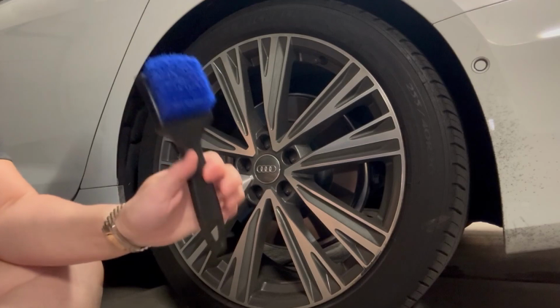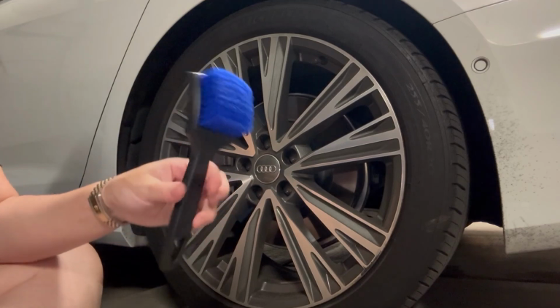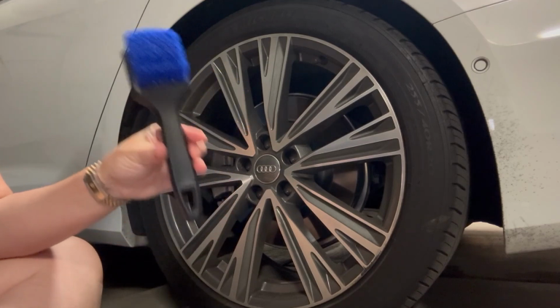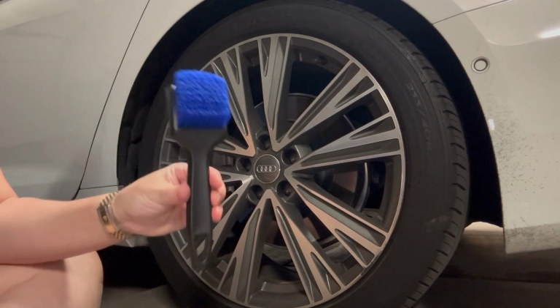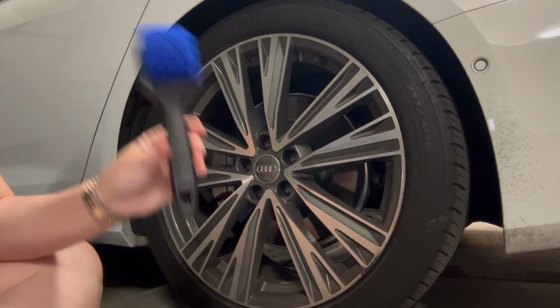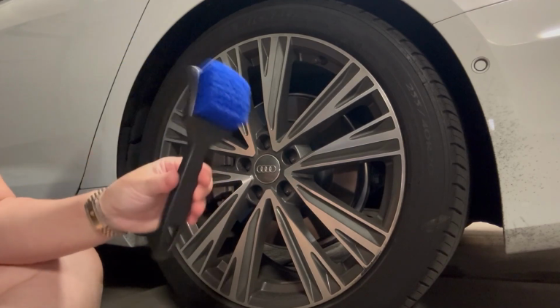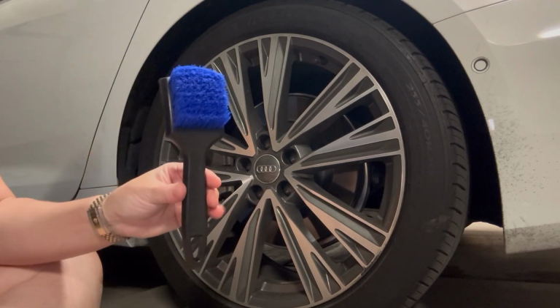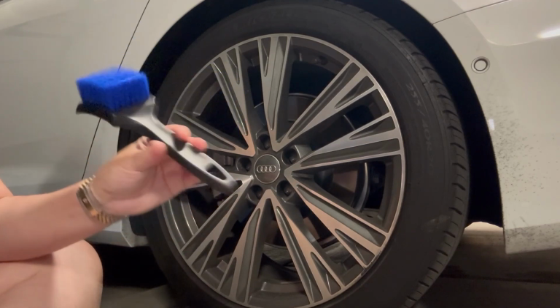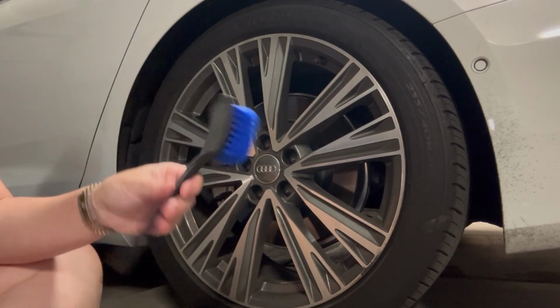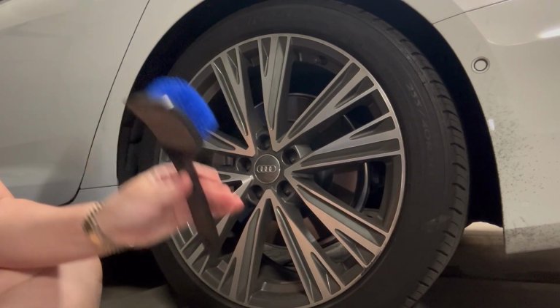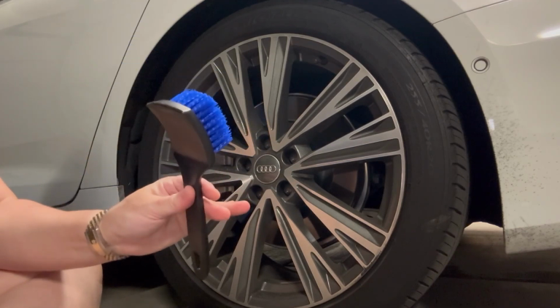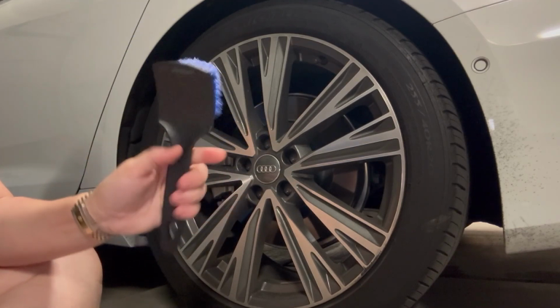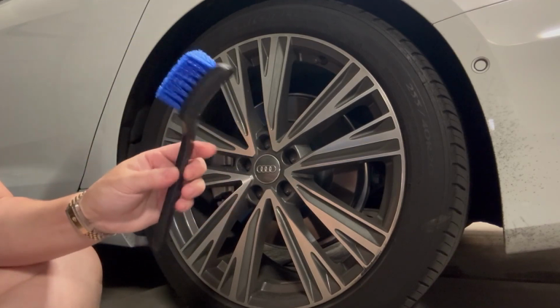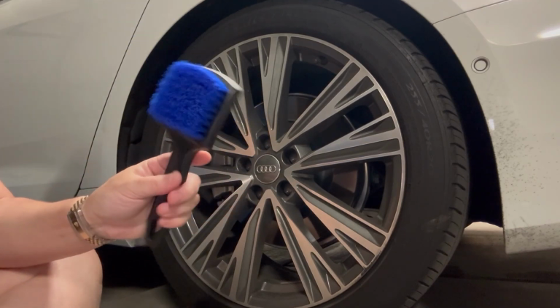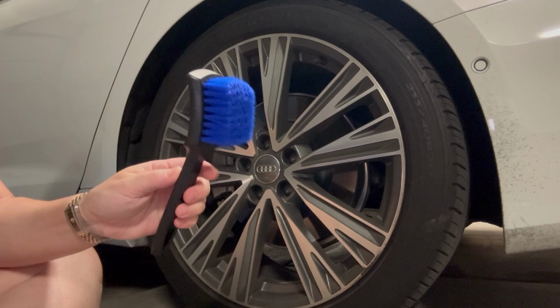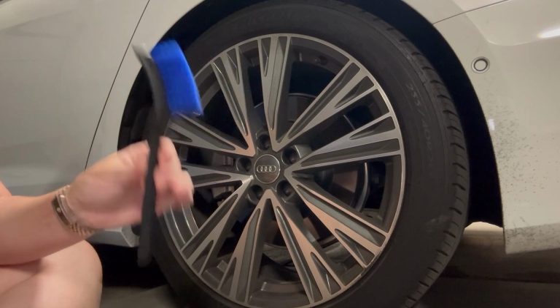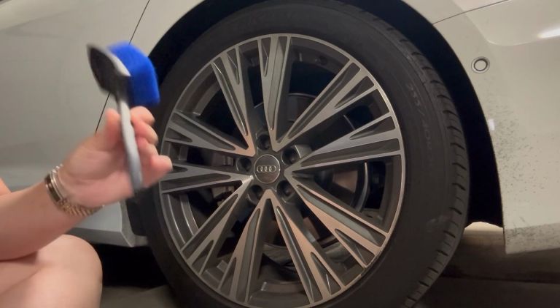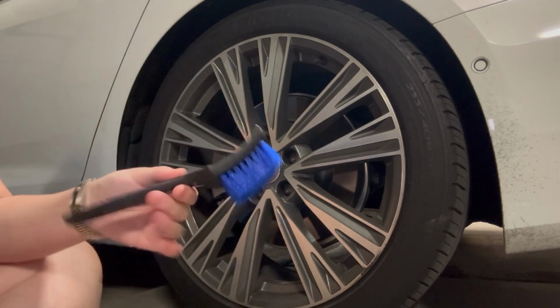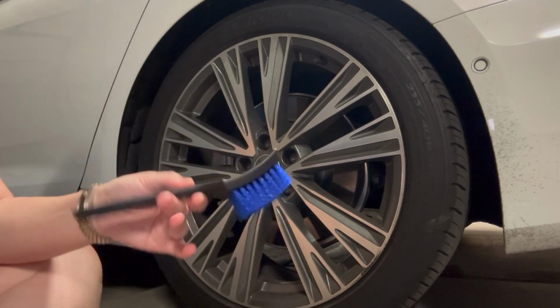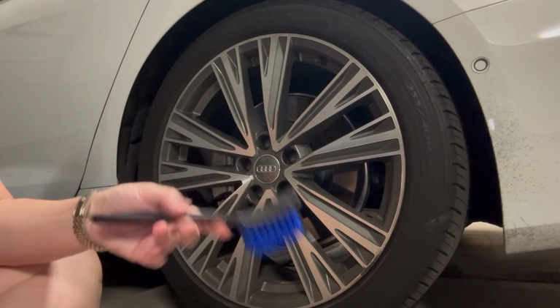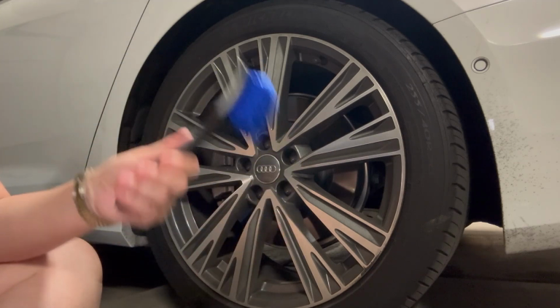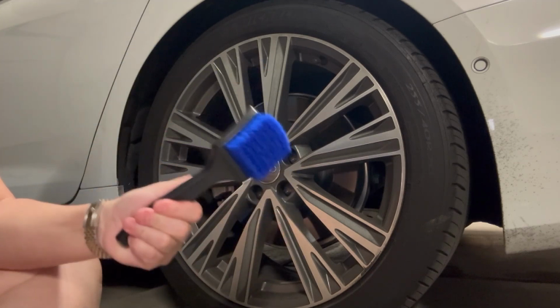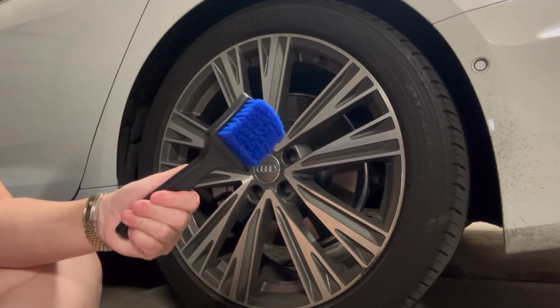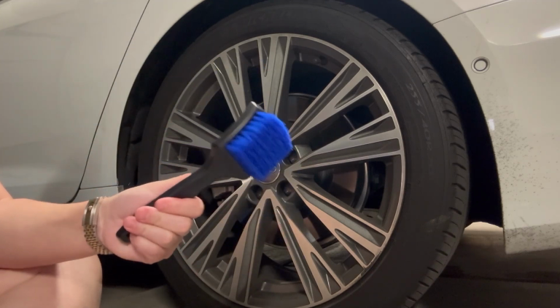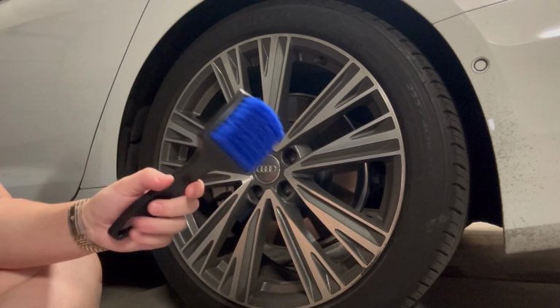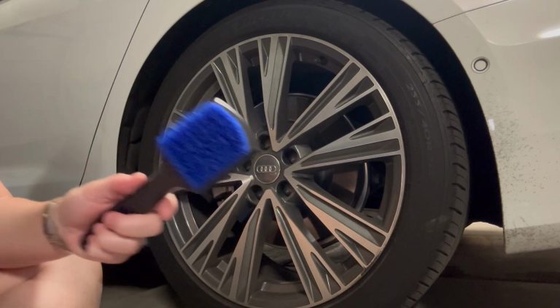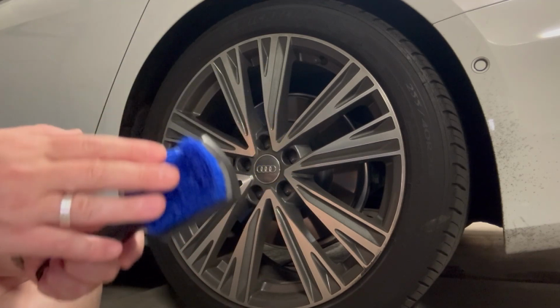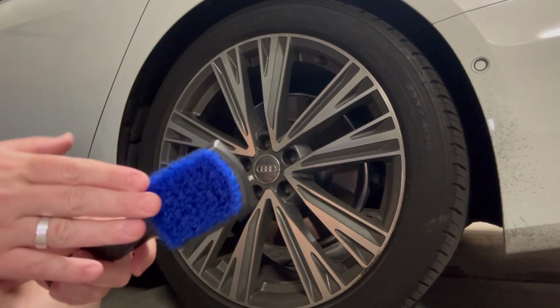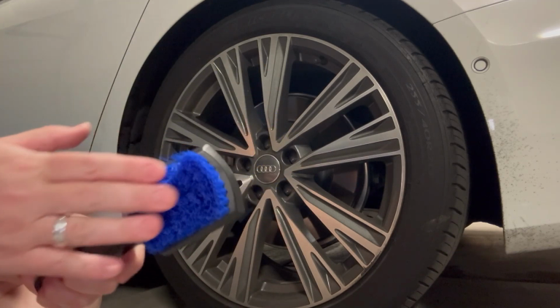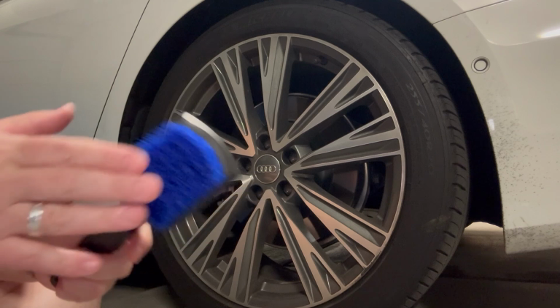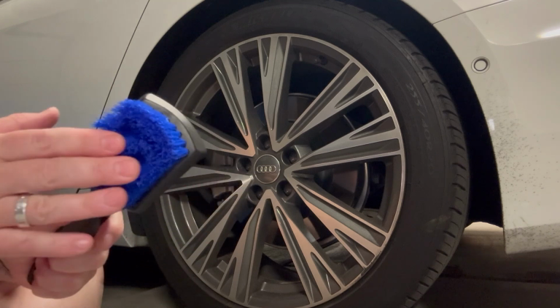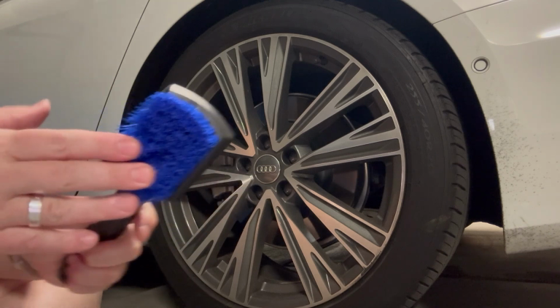Hey everyone, so I got this carpet cleaning brush and I absolutely love this thing. It's pretty lightweight, it's got an ergonomic handle, very stiff bristles.